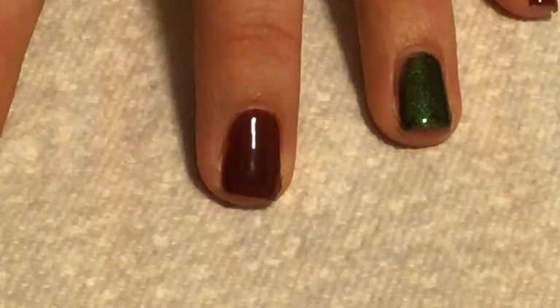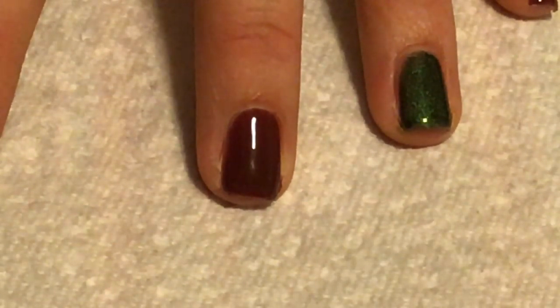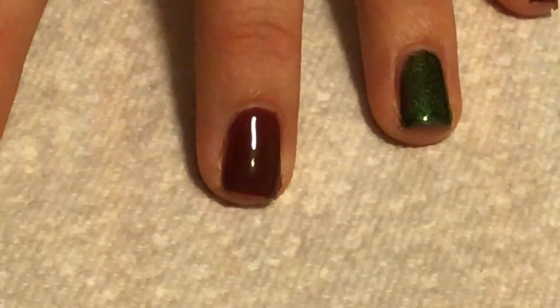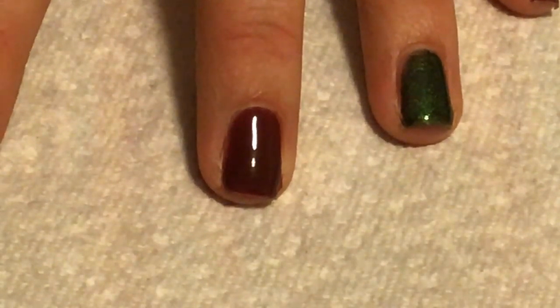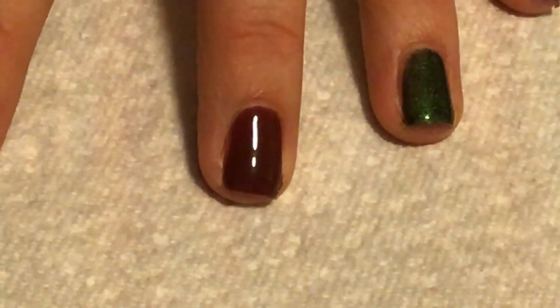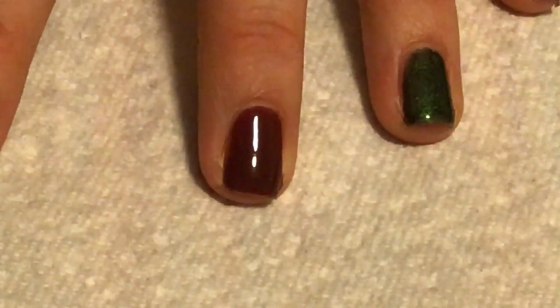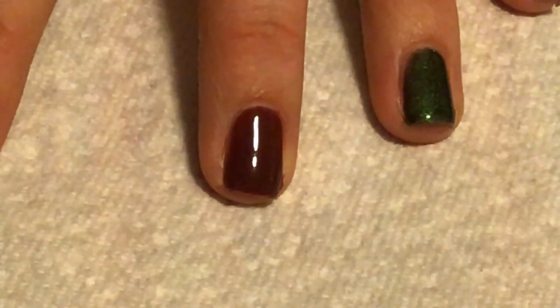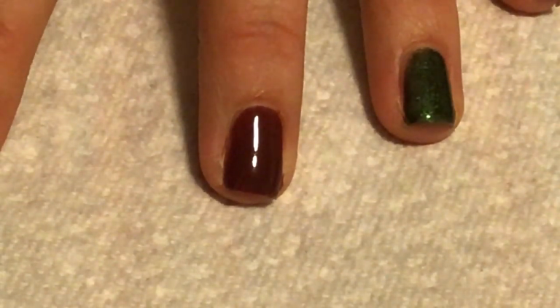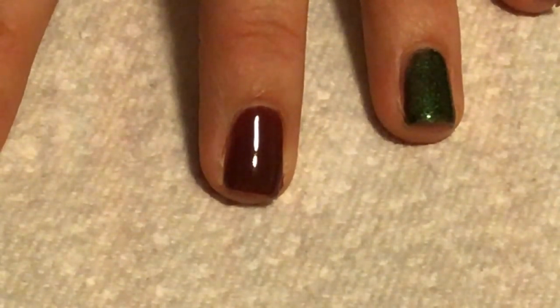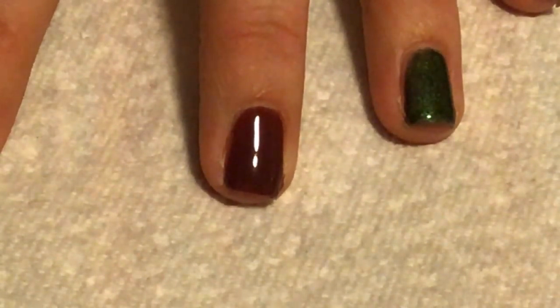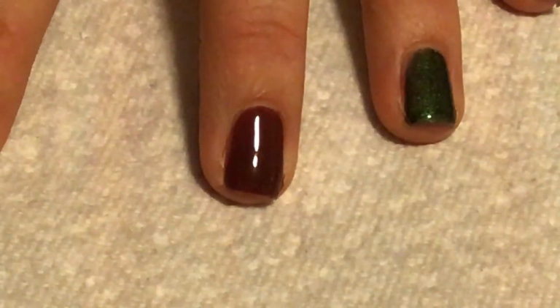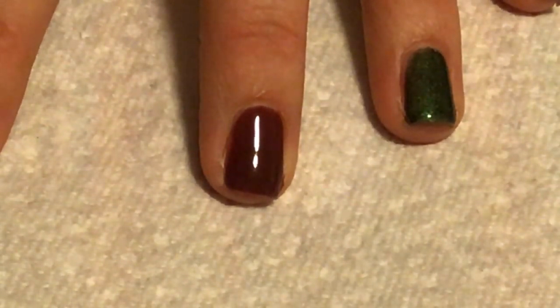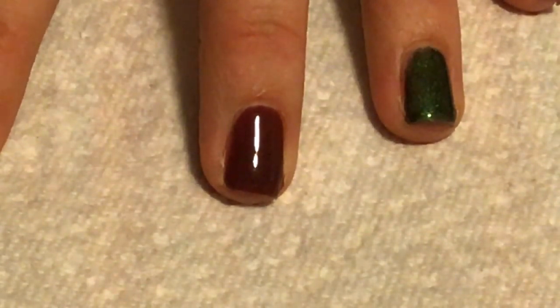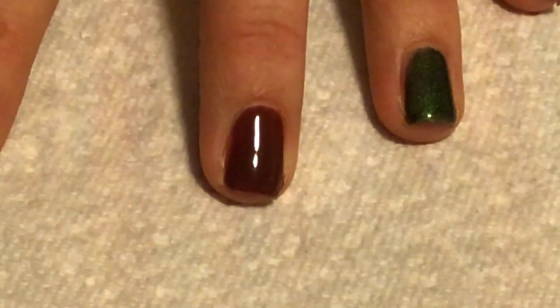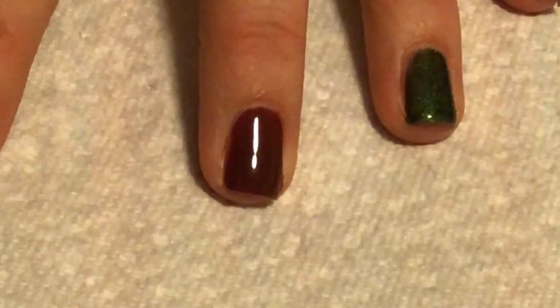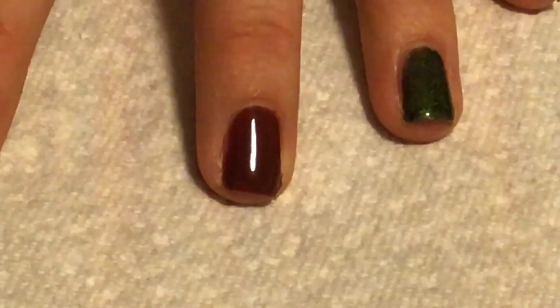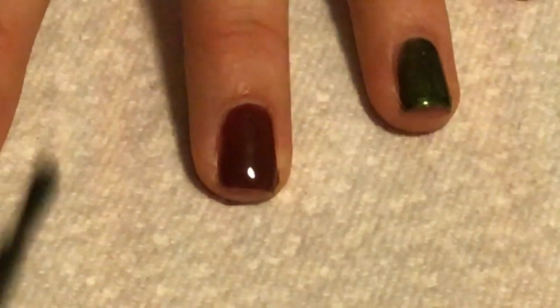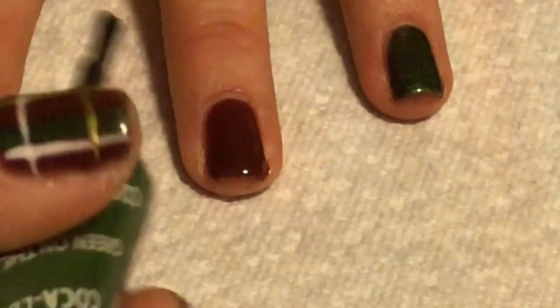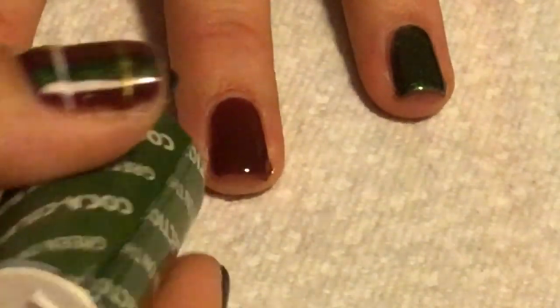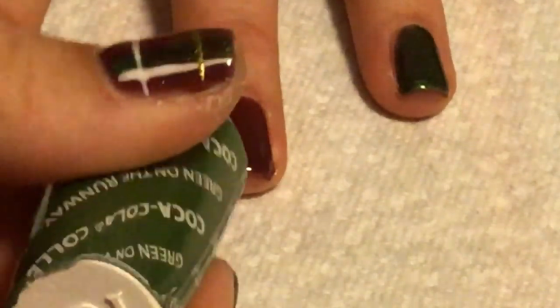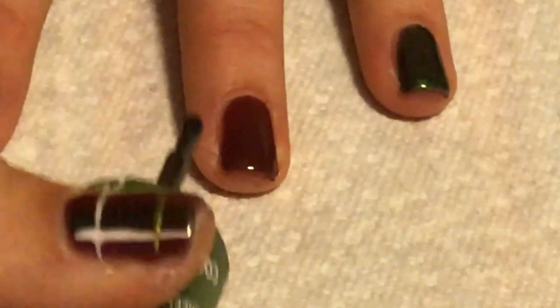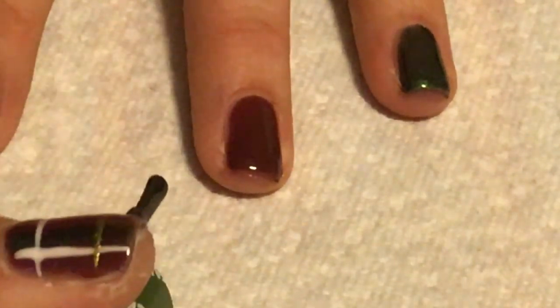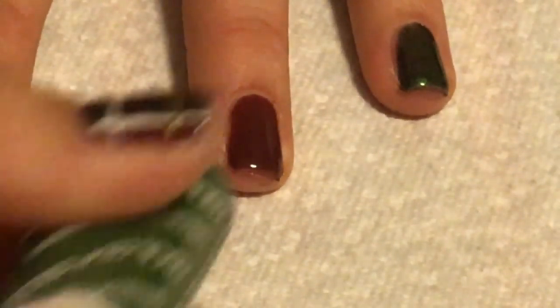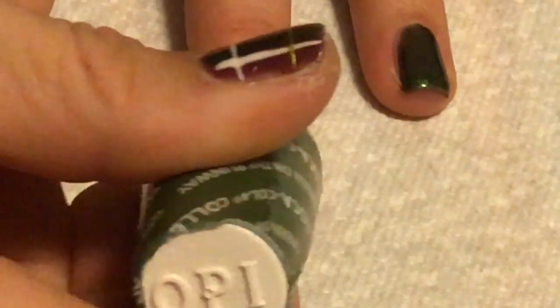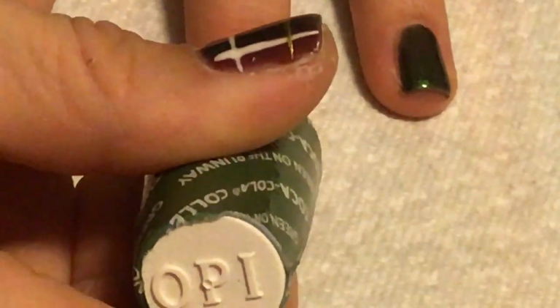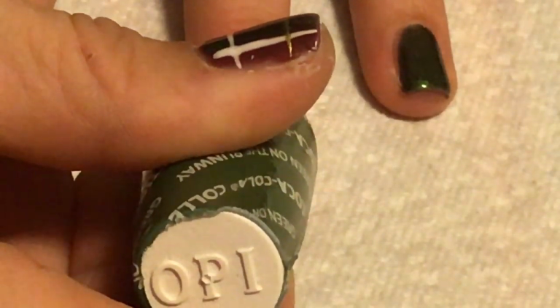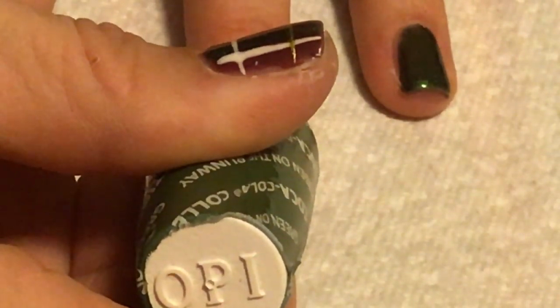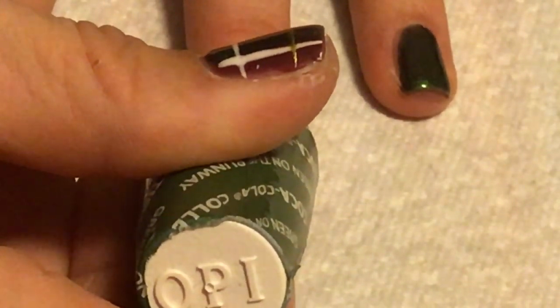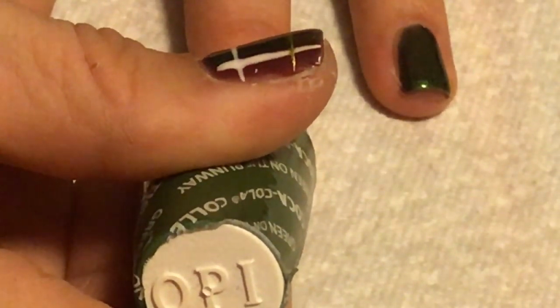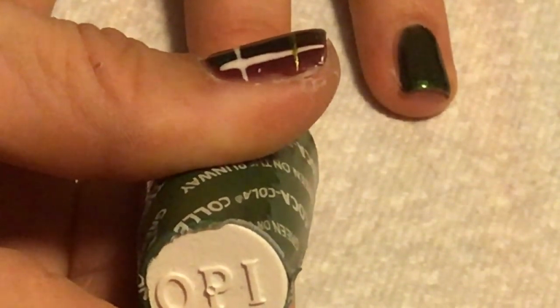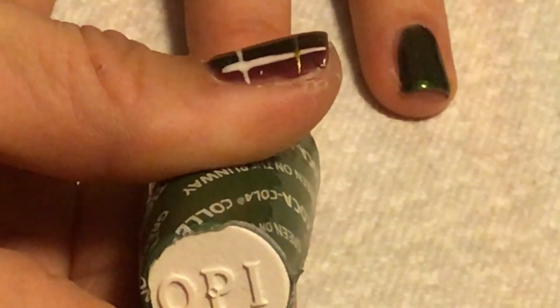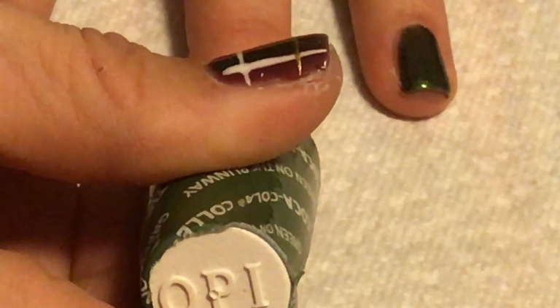We're going to start with a plaid nail, so you'll need a solid base color. Then we're going to take our brush and just stripe a line using the brush that's on the polish.